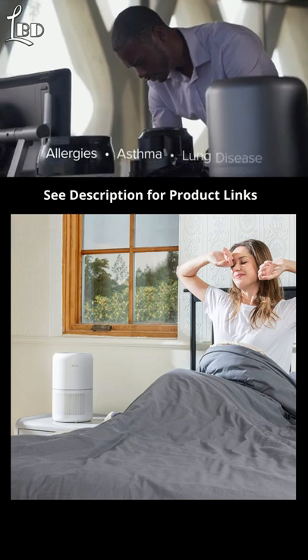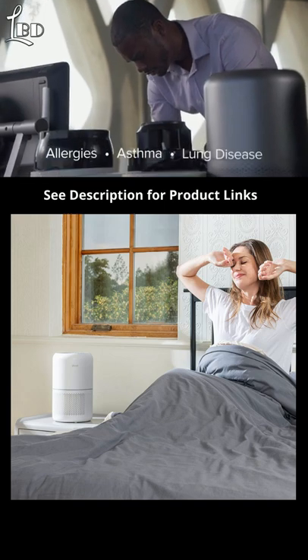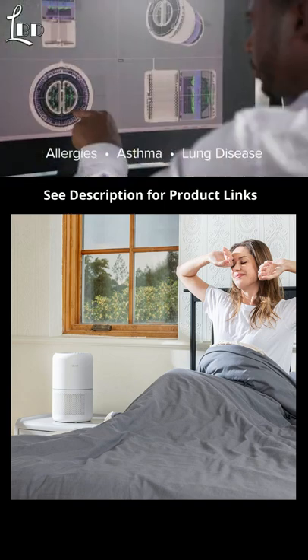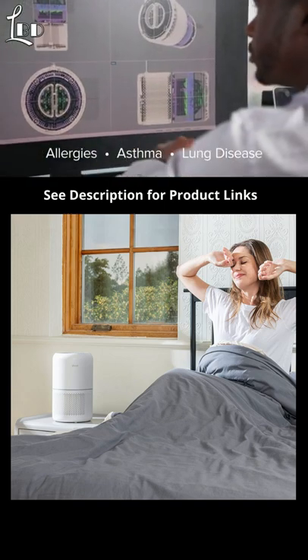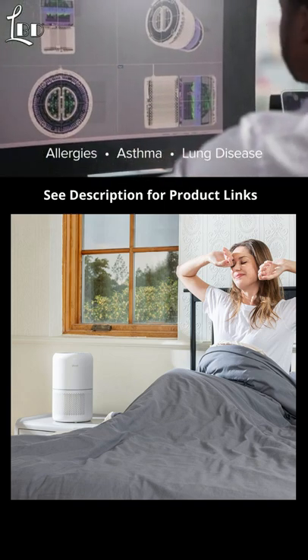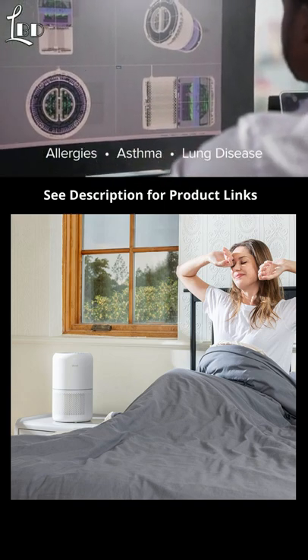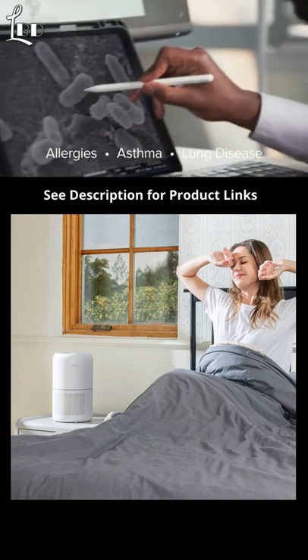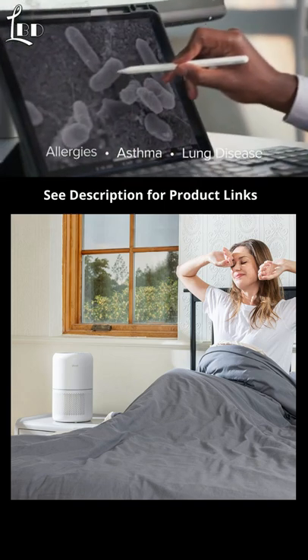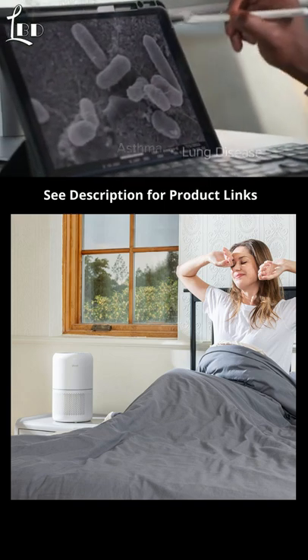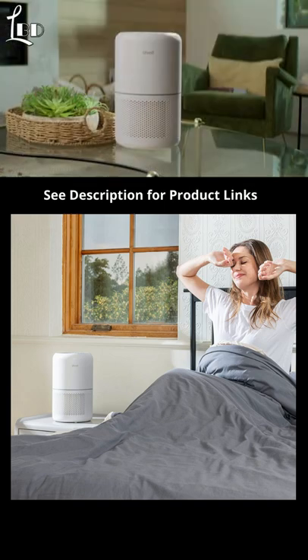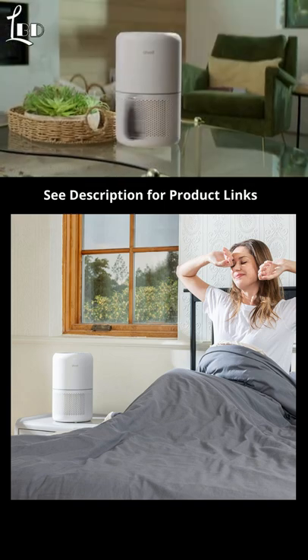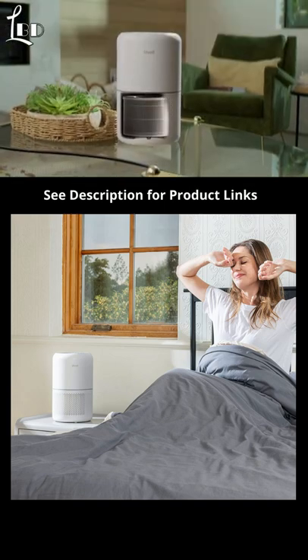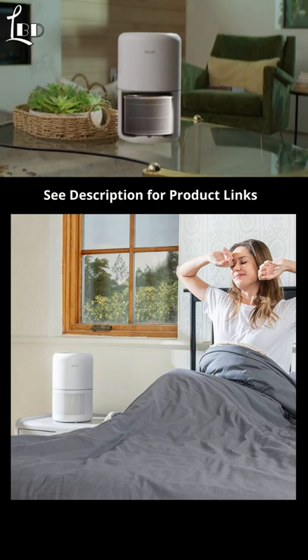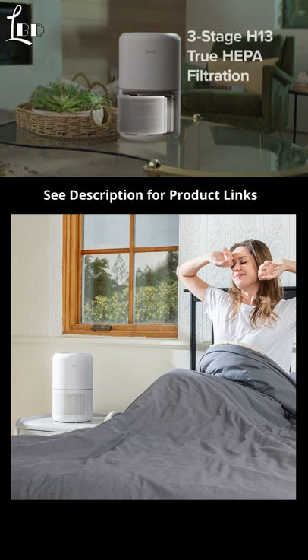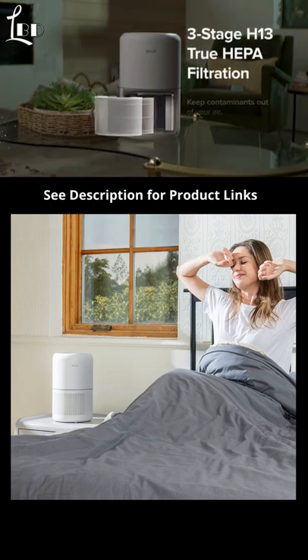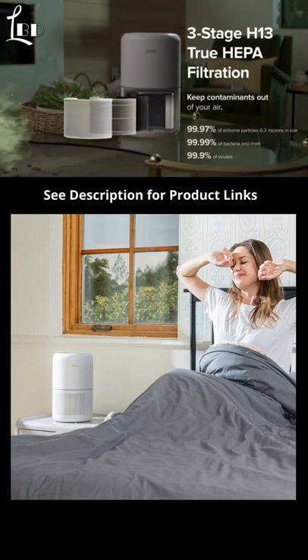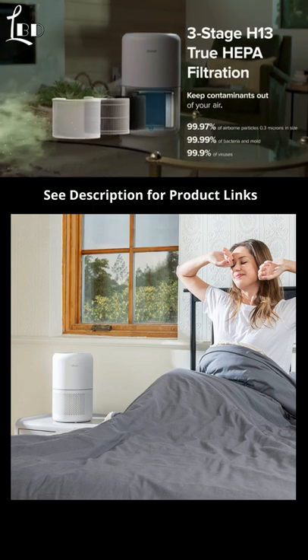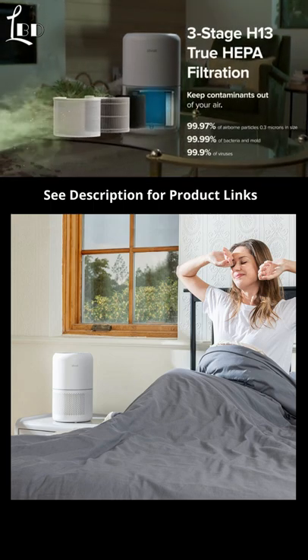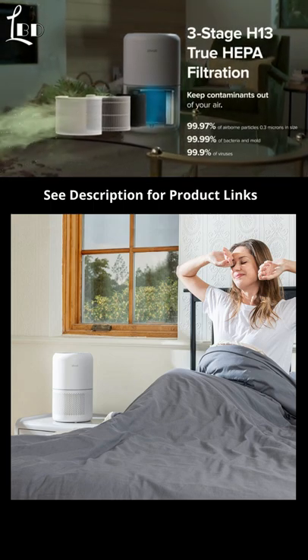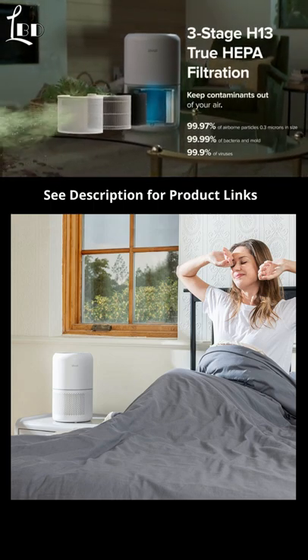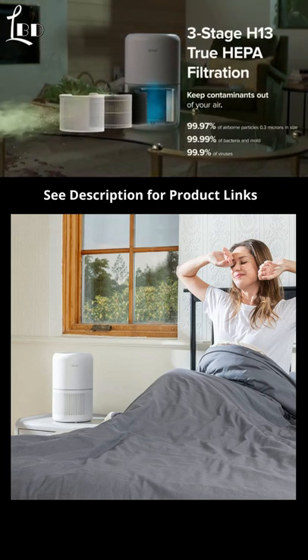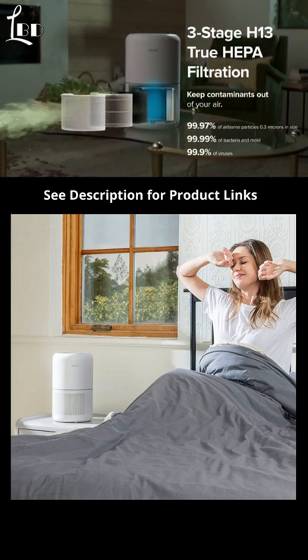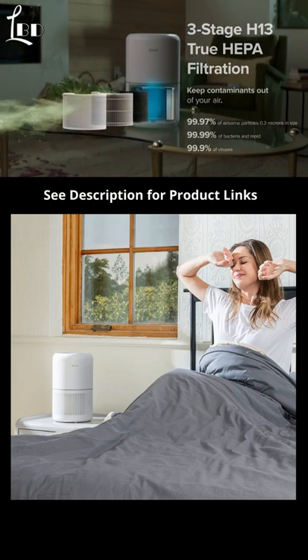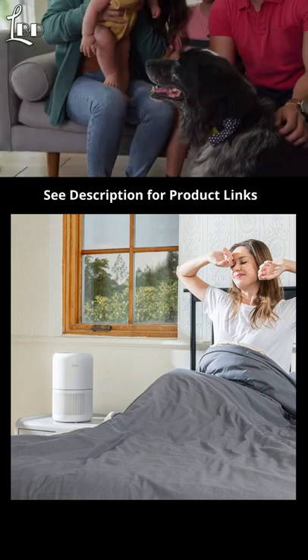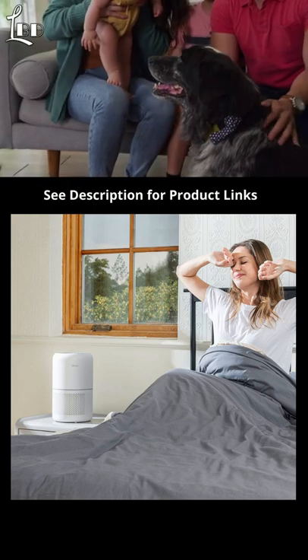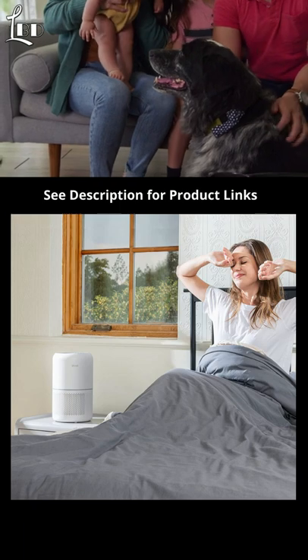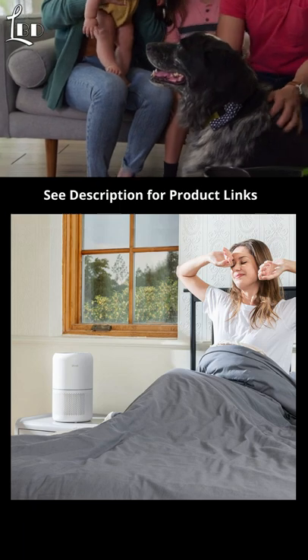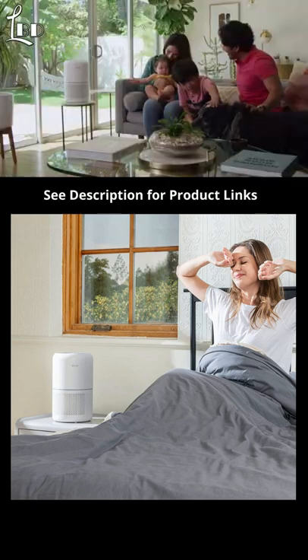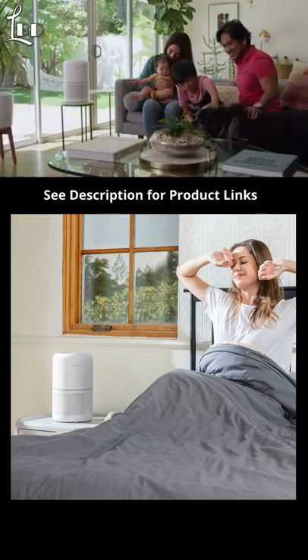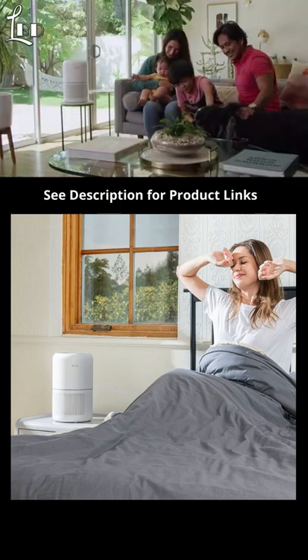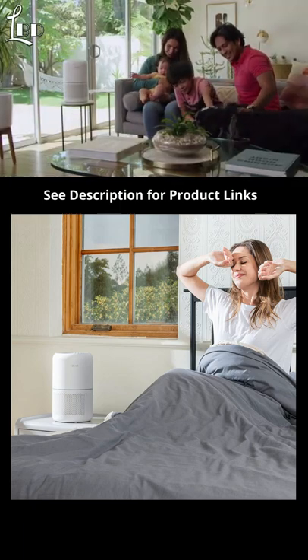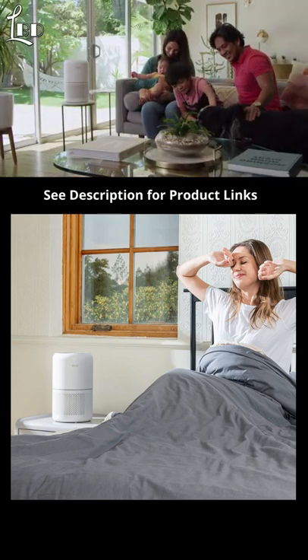To help combat common health issues, we've designed the three-stage filtration system to catch a wide range of contaminants and keep your air as clean as possible.